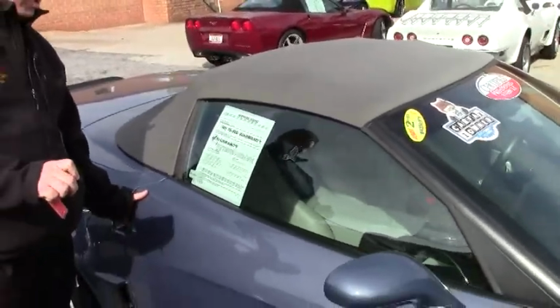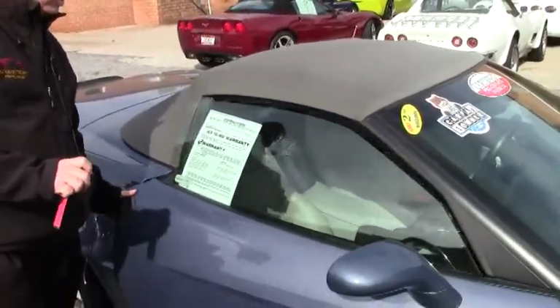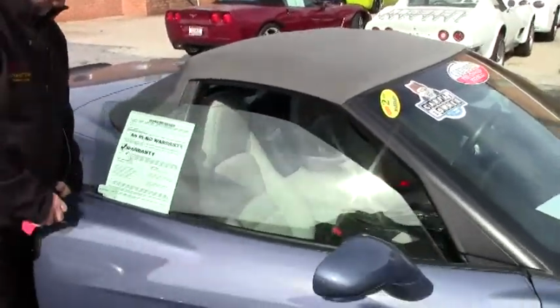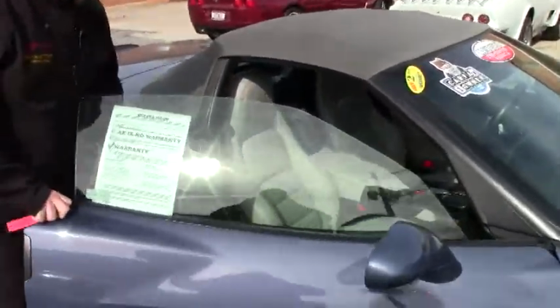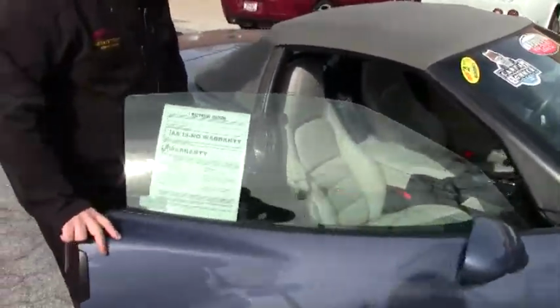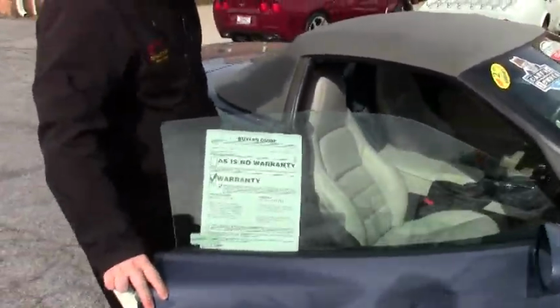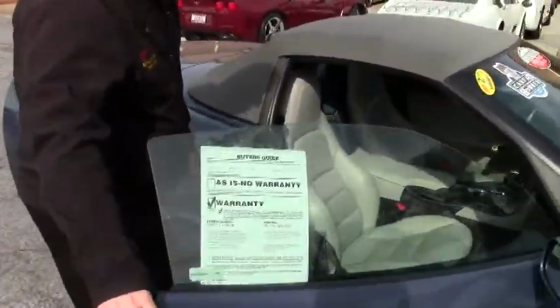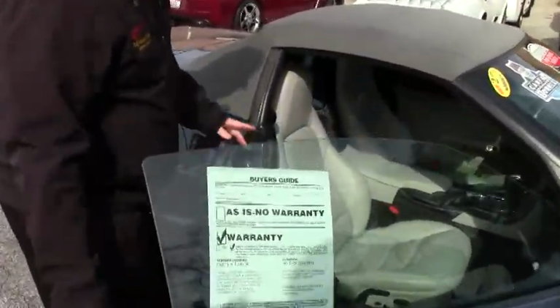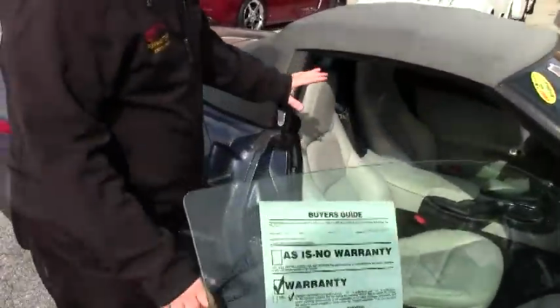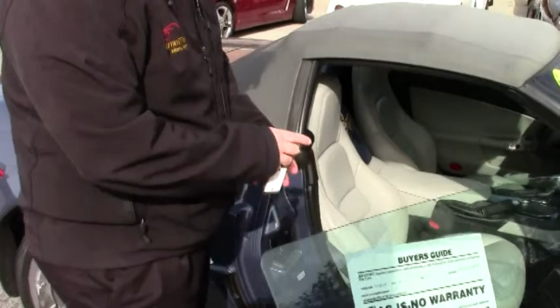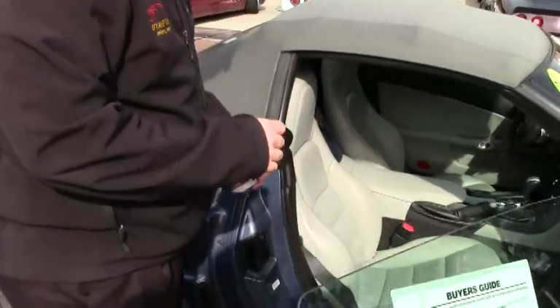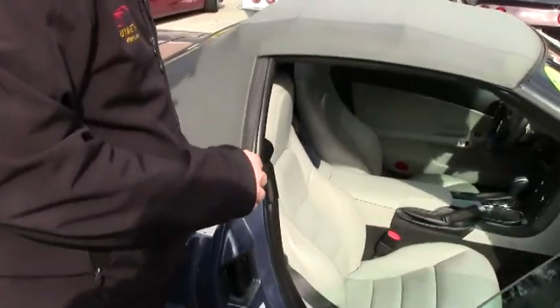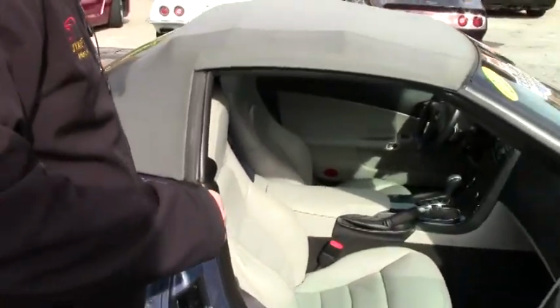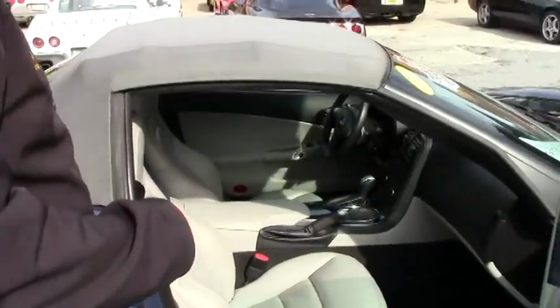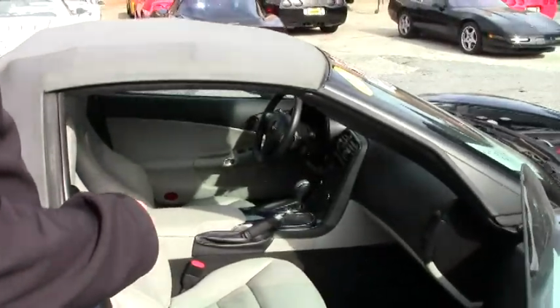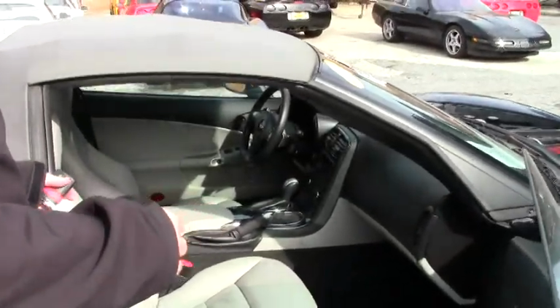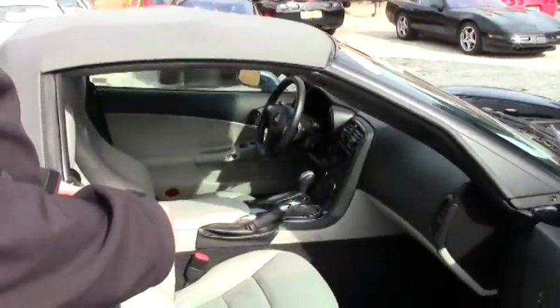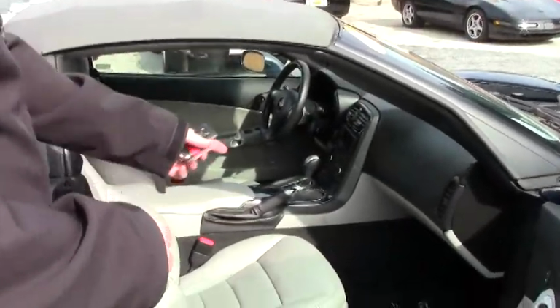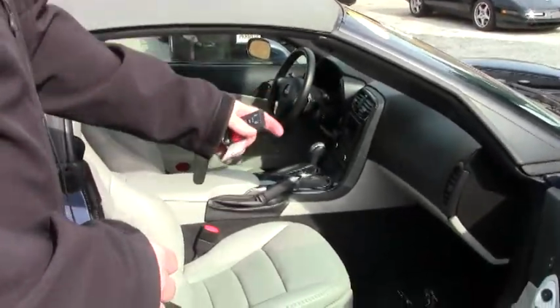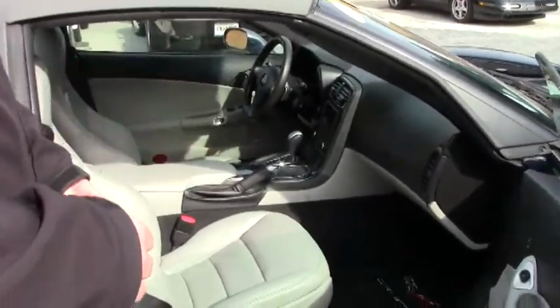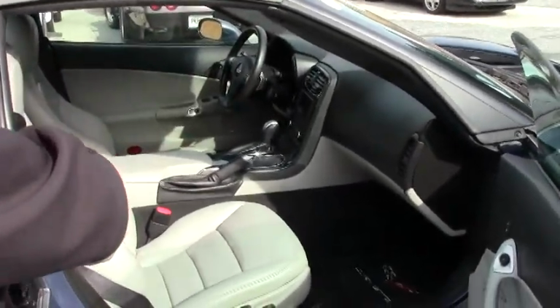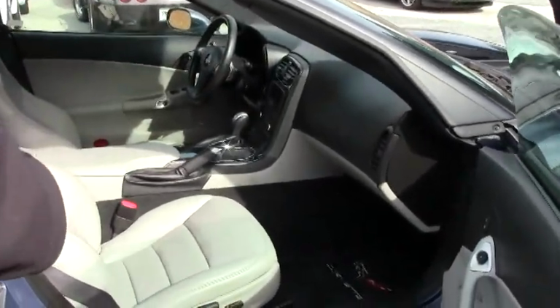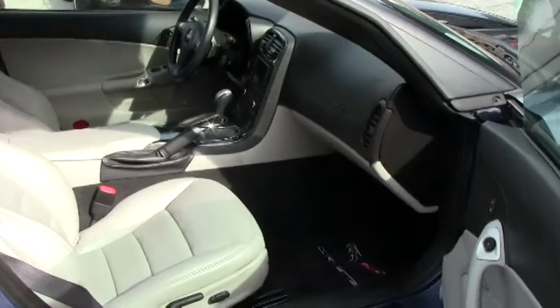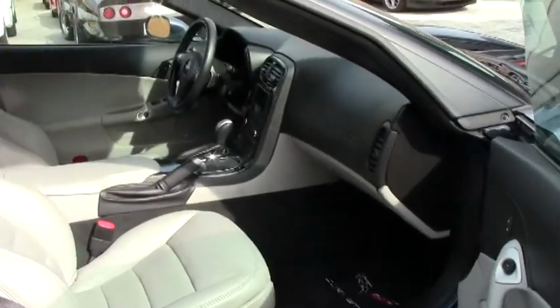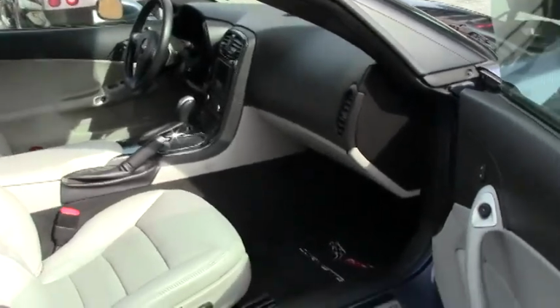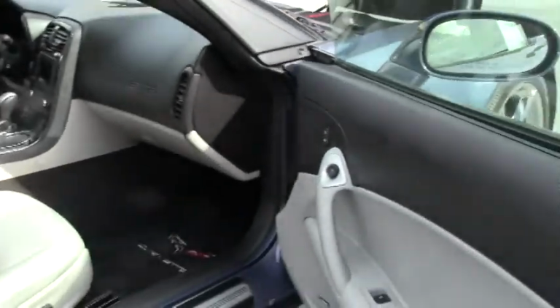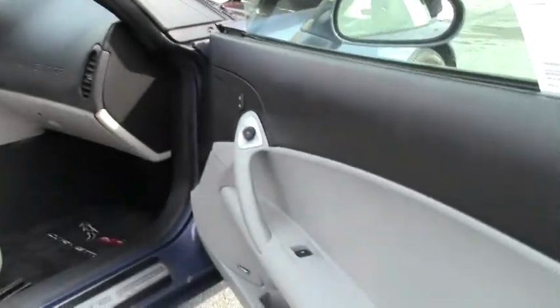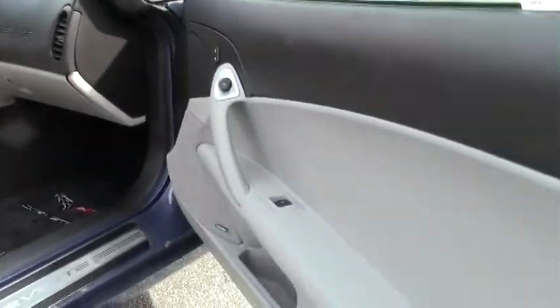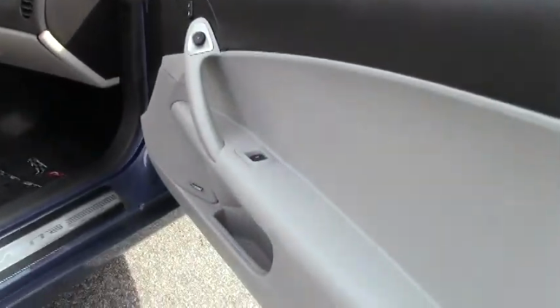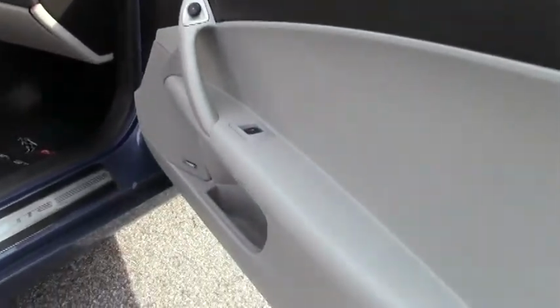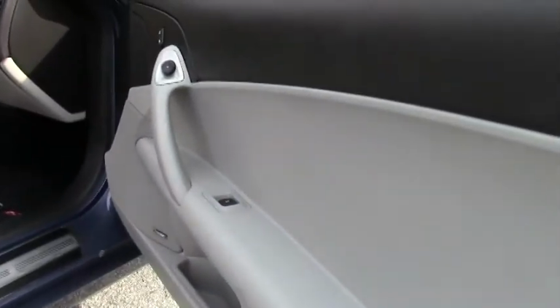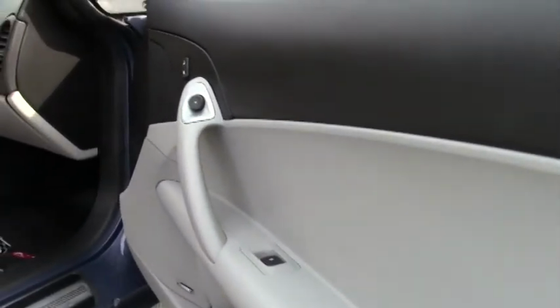Interior-wise, it has the titanium gray interior. It will obviously get cleaned up a little bit. We've got the Lloyd mats — they are the 60th anniversary mats, and this is not a 60th anniversary car.